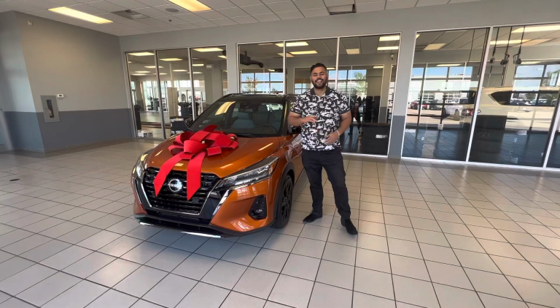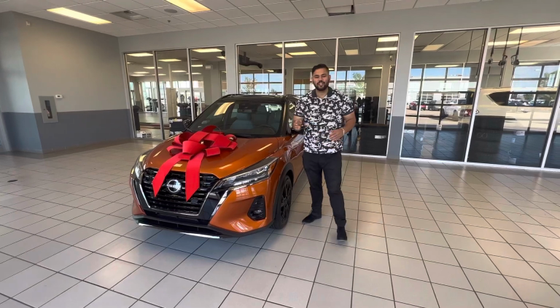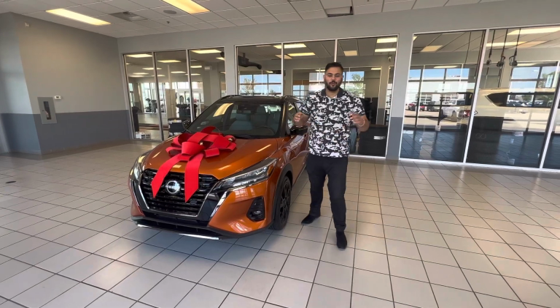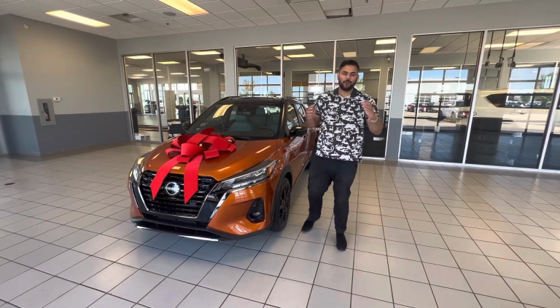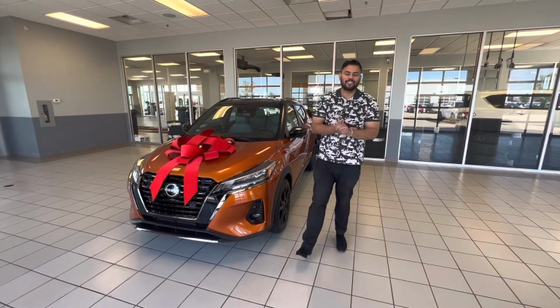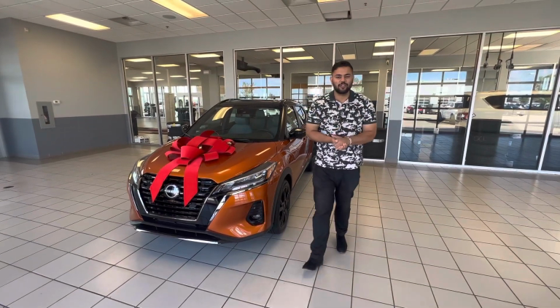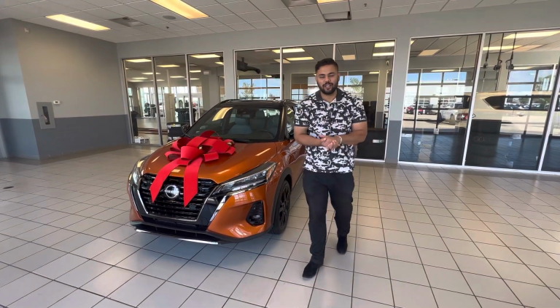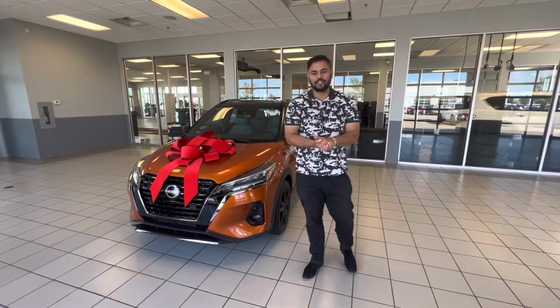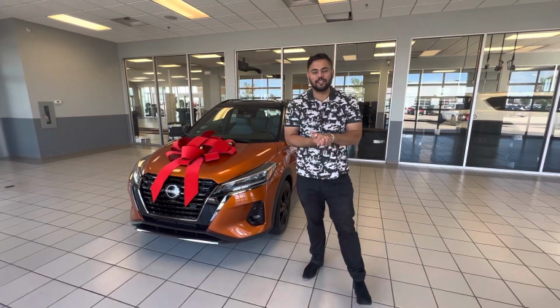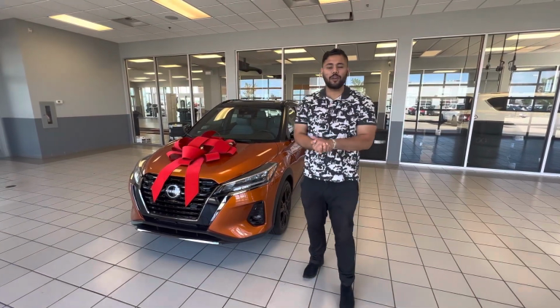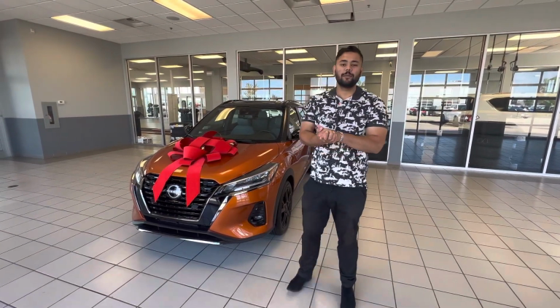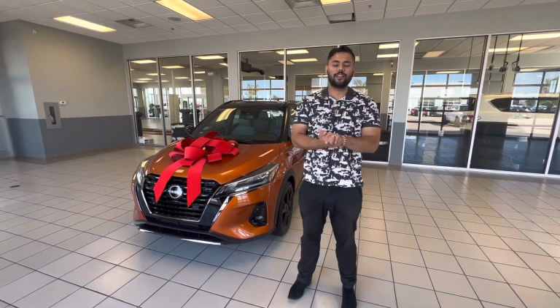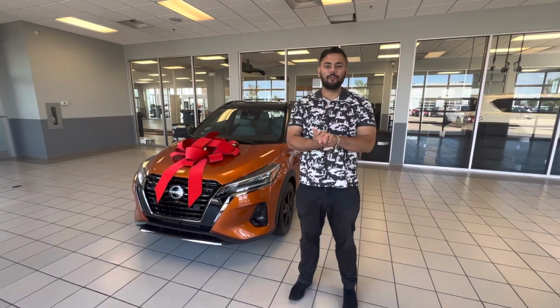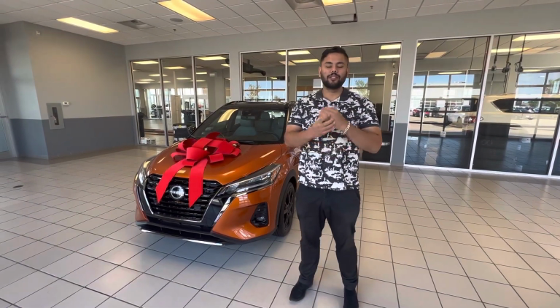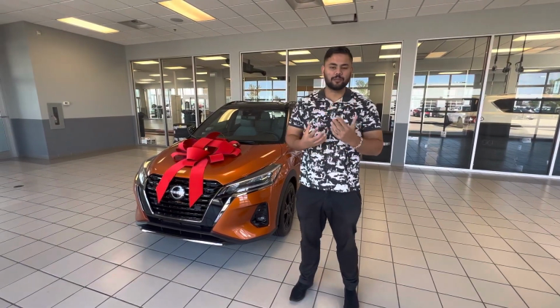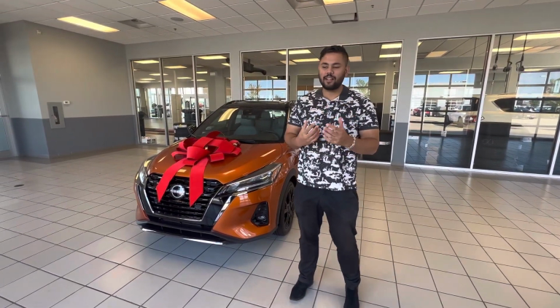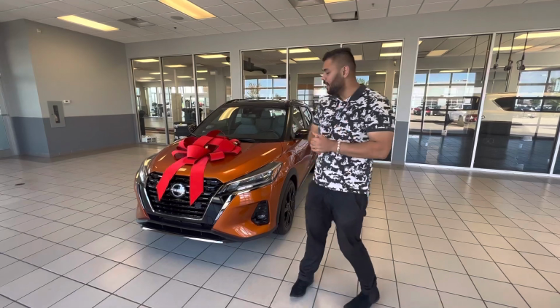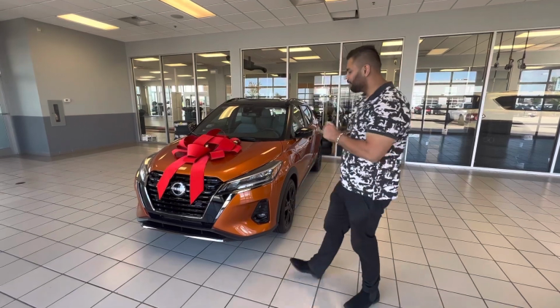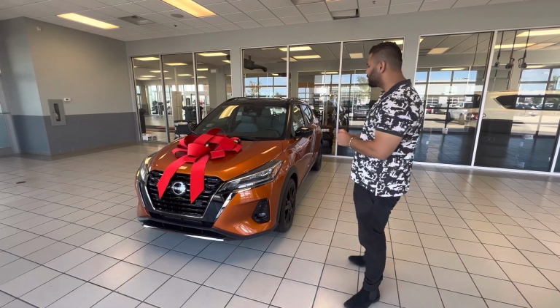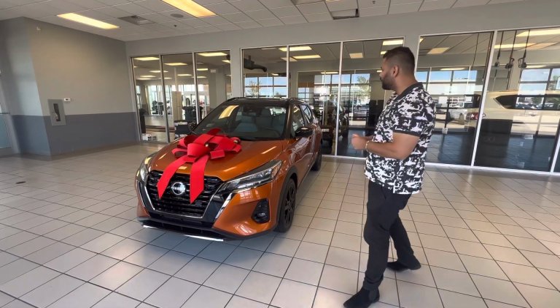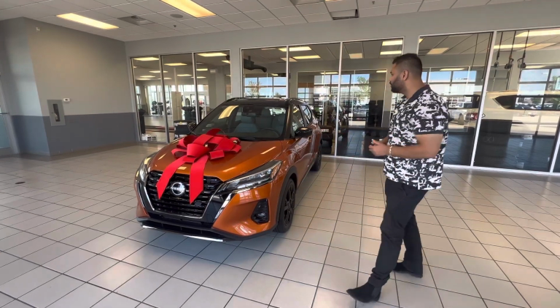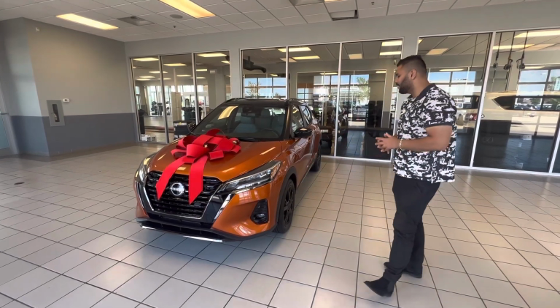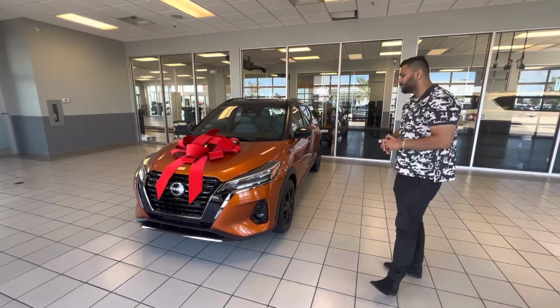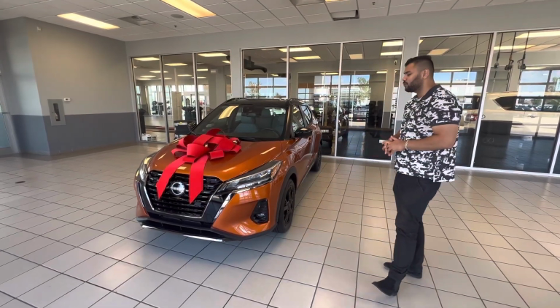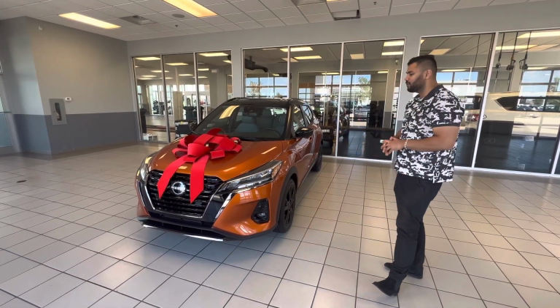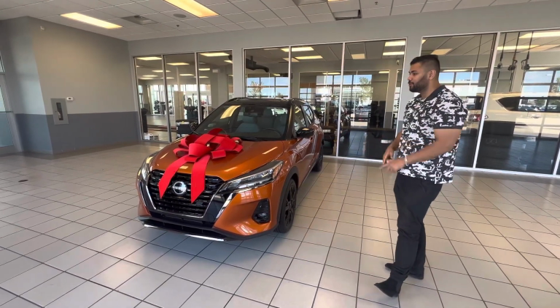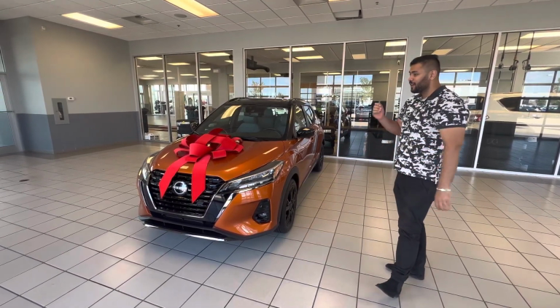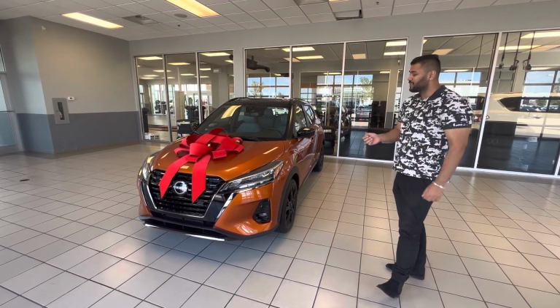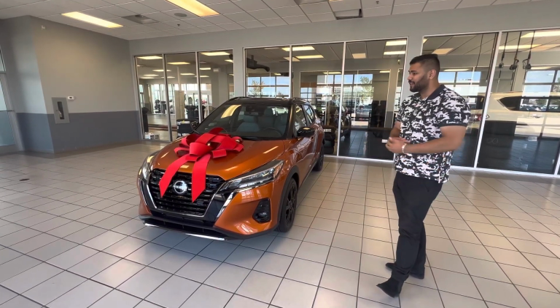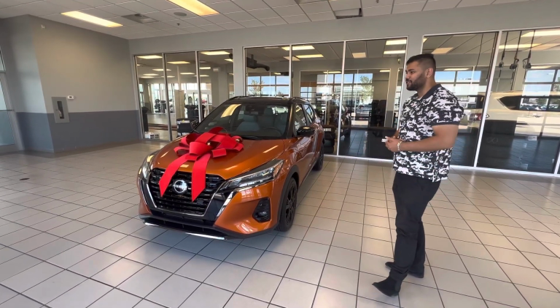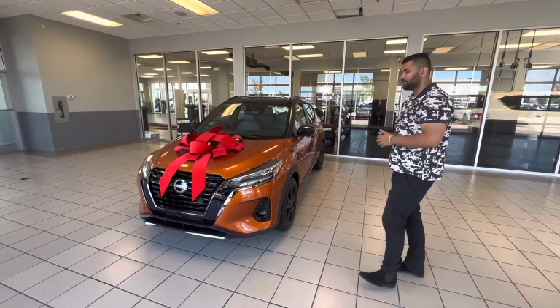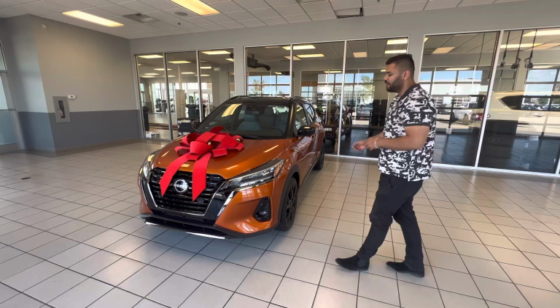Hey Jamie, hope you're doing well. This is Ish with L.E. Nissan. I just wanted to step in front of the camera to introduce myself and of course to take a closer look at that beautiful 2022 Nissan Kicks SR. So here it is.